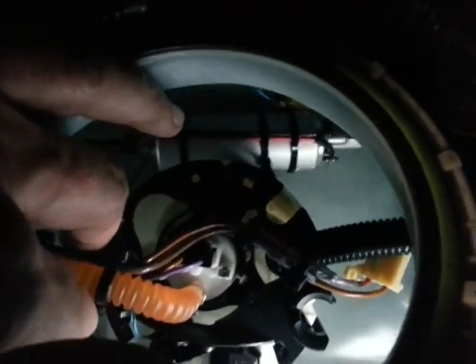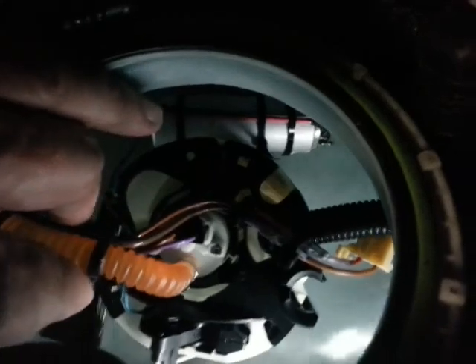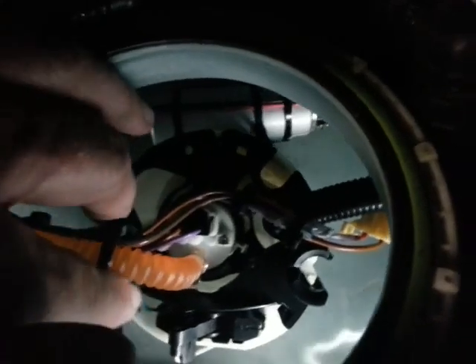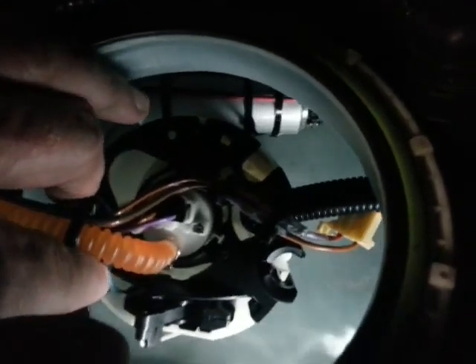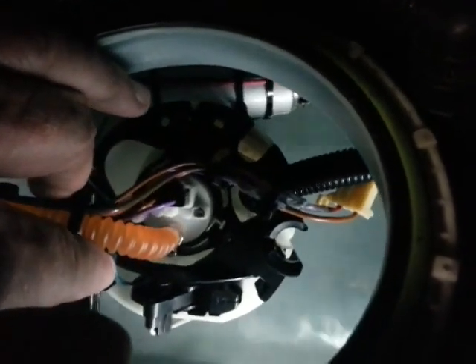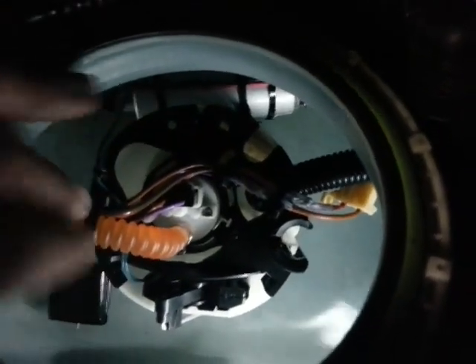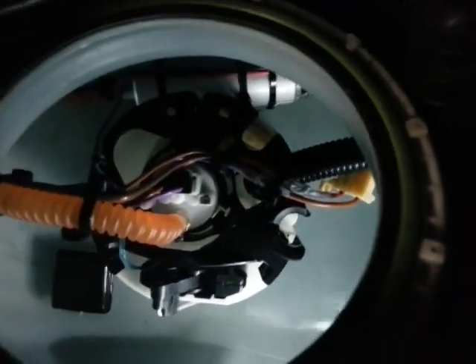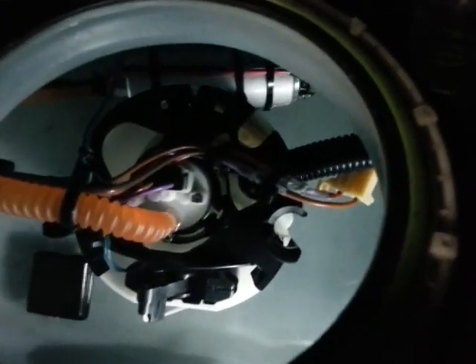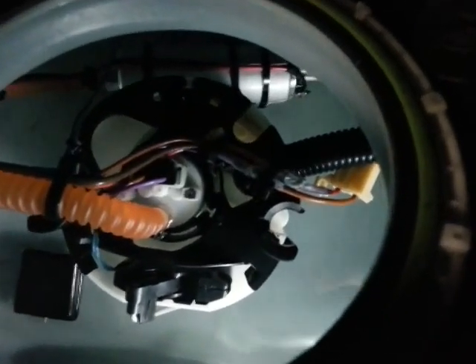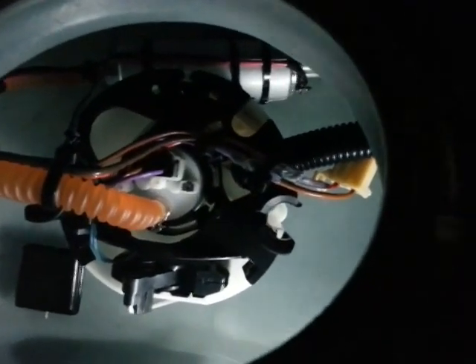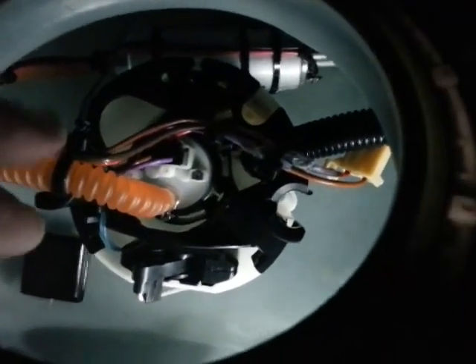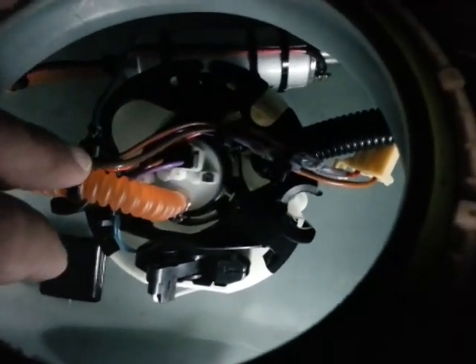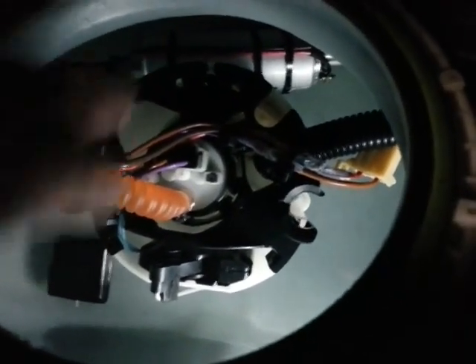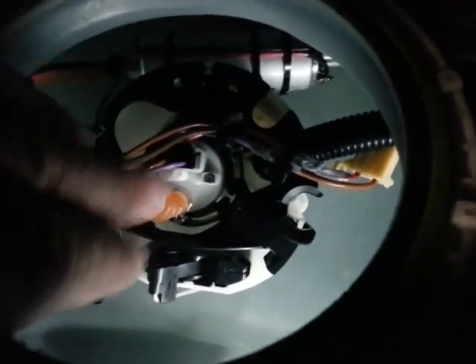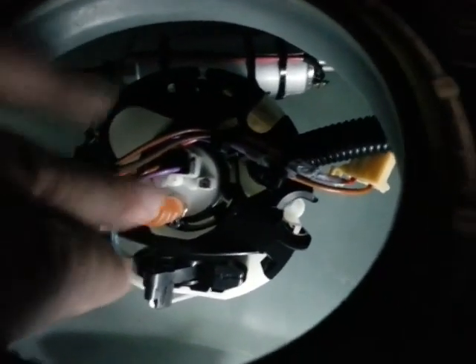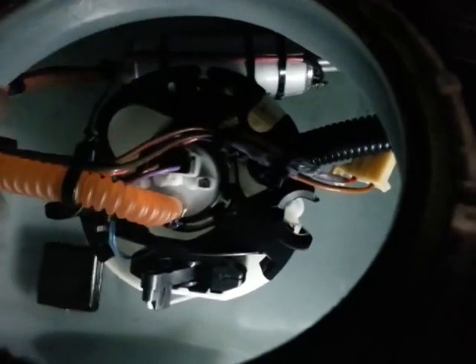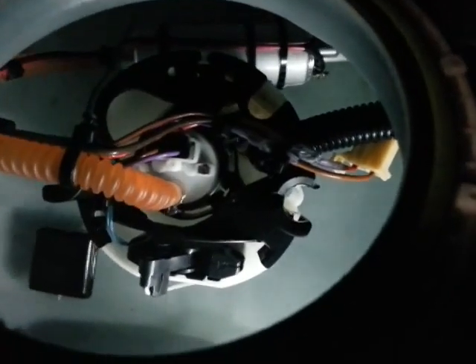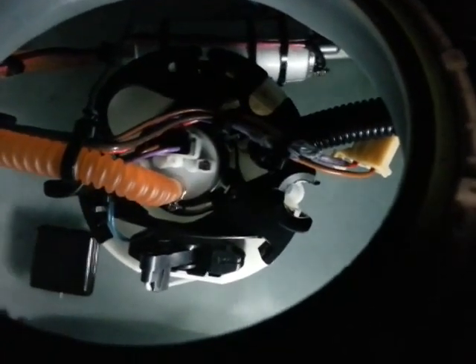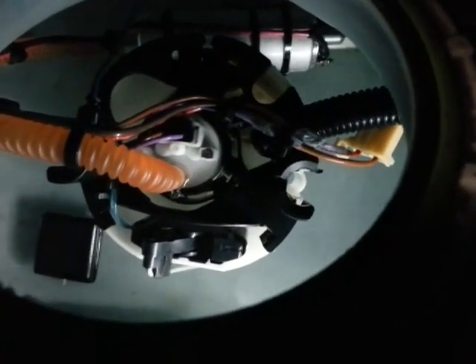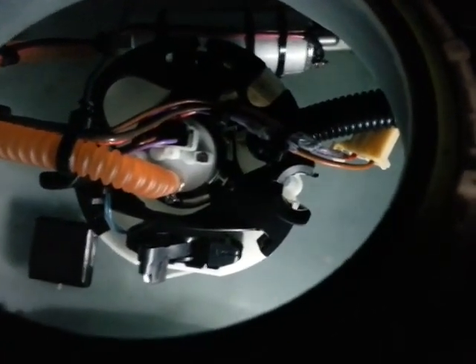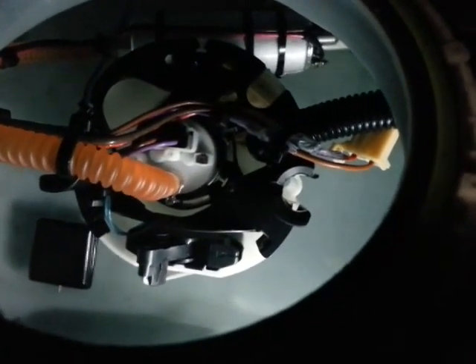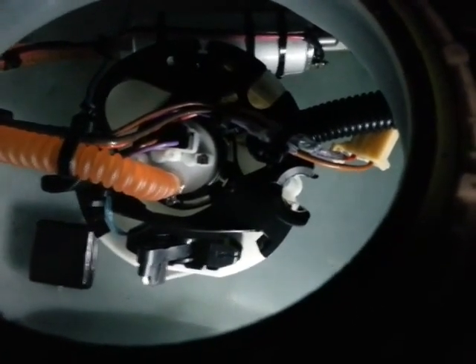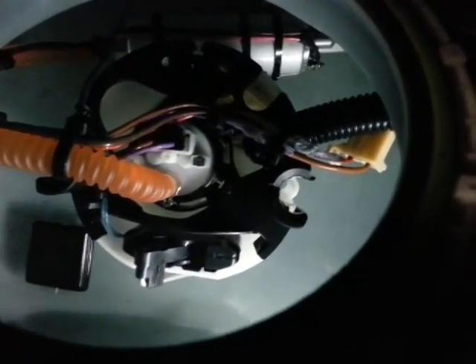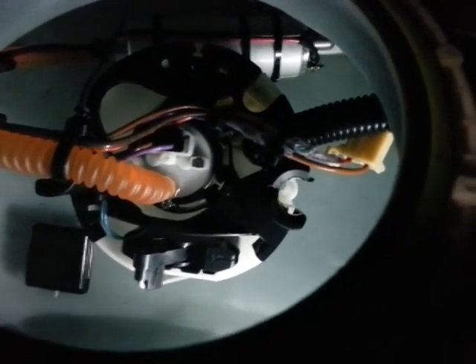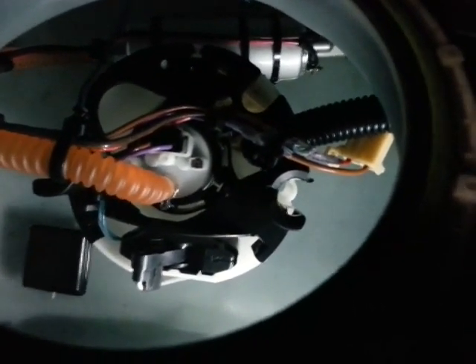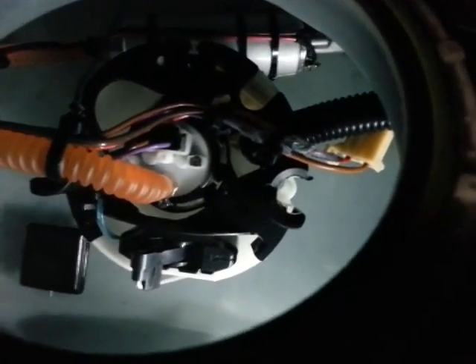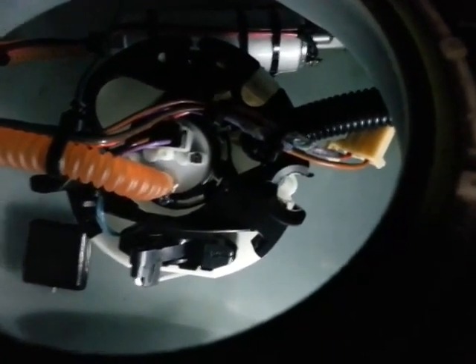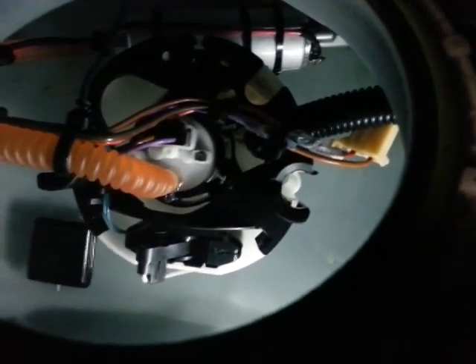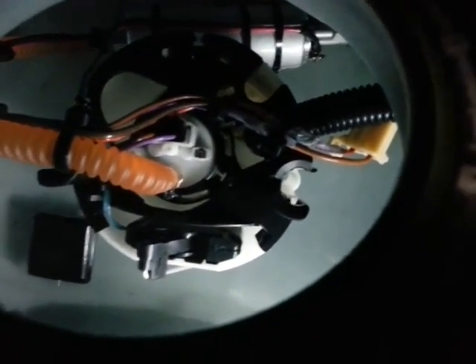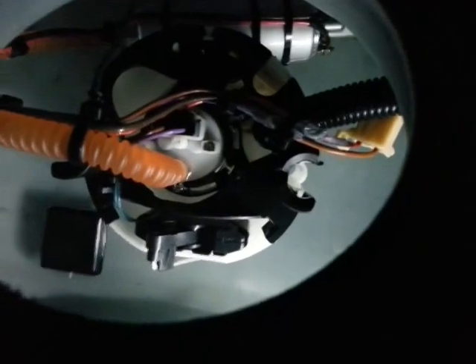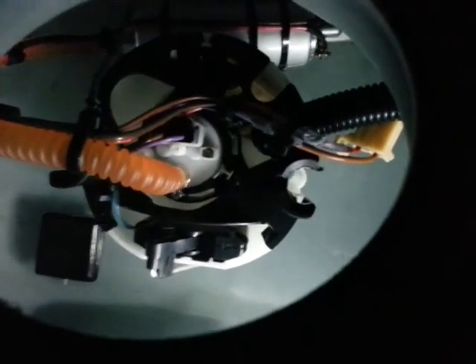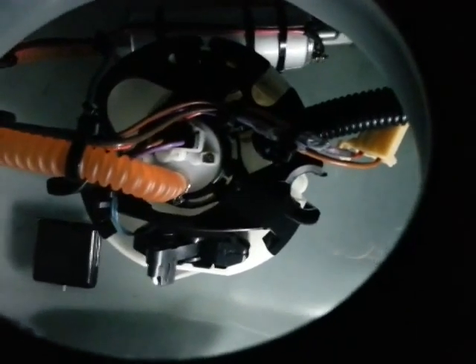I just wanted to clarify on that. Your LPFP assembly is going to look a little bit different than mine because this is a prototype assembly, but other than that everything's pretty much the same. Thanks for watching.